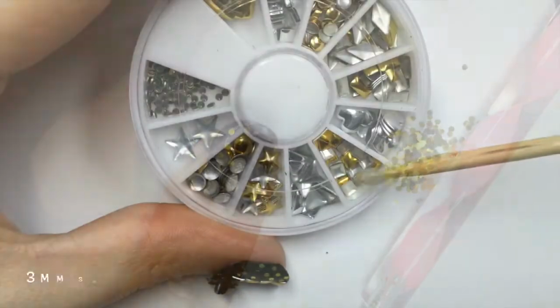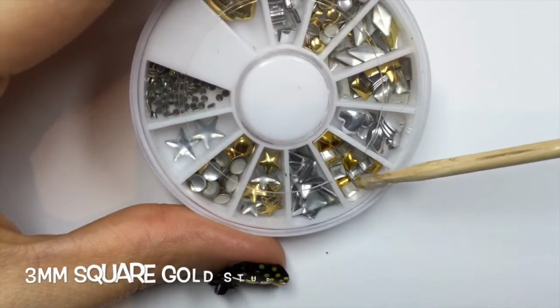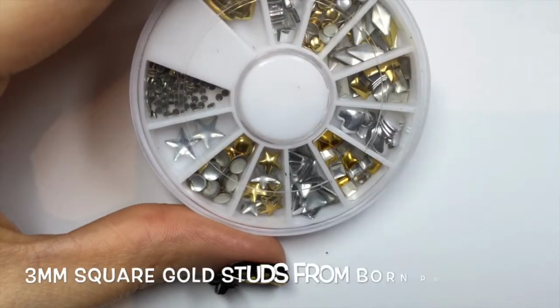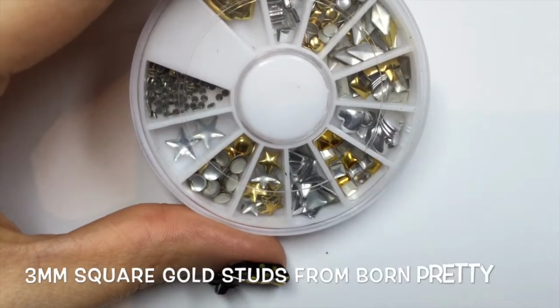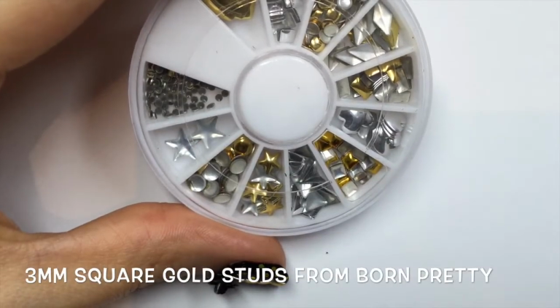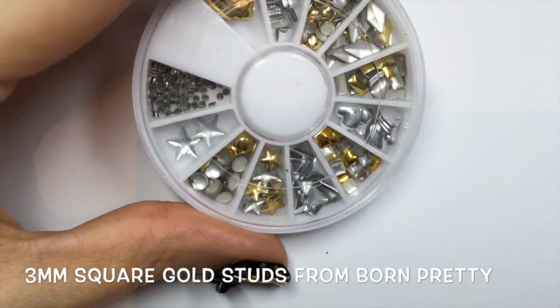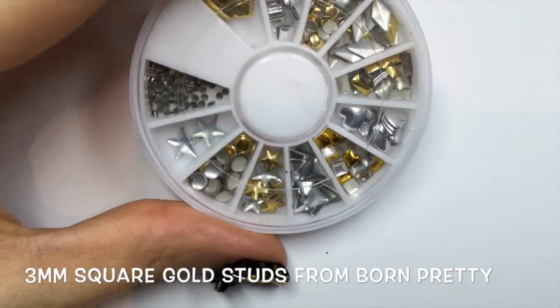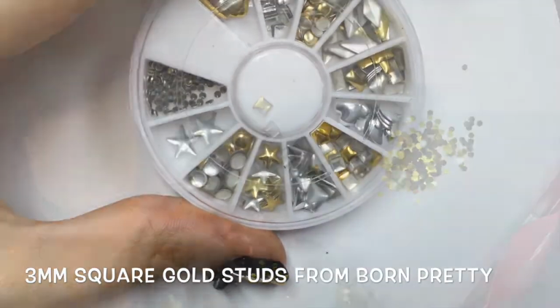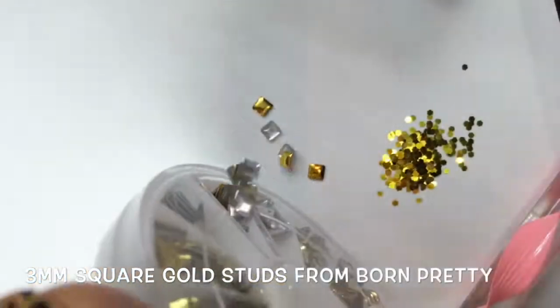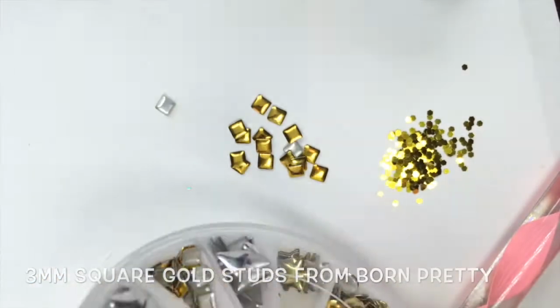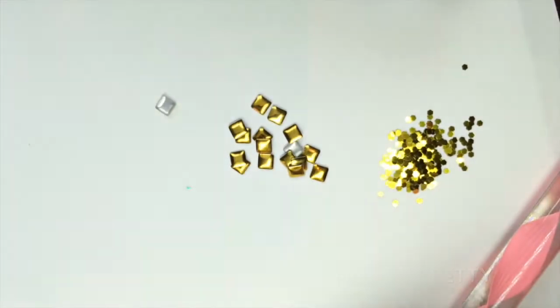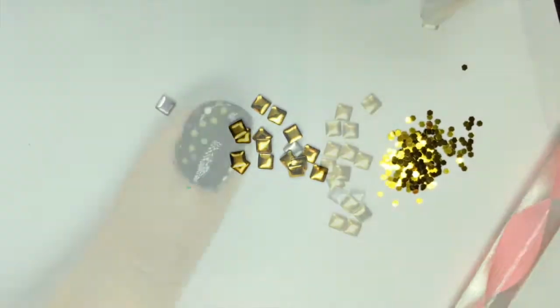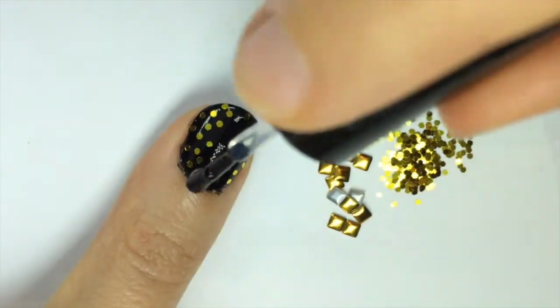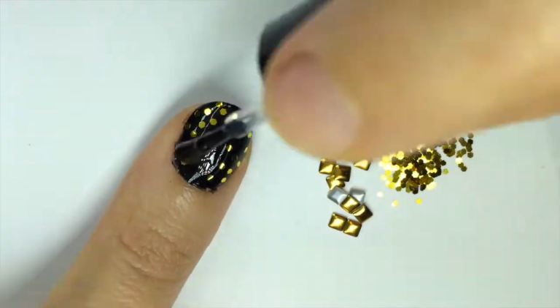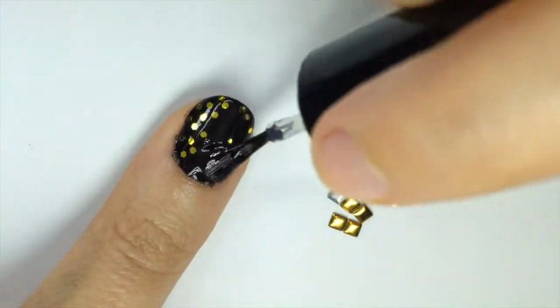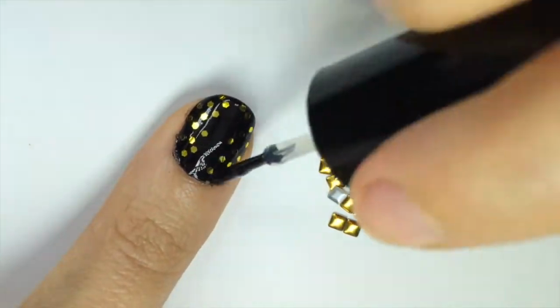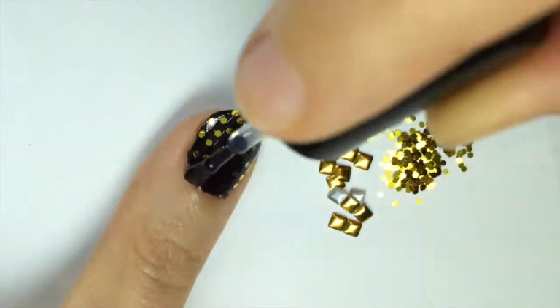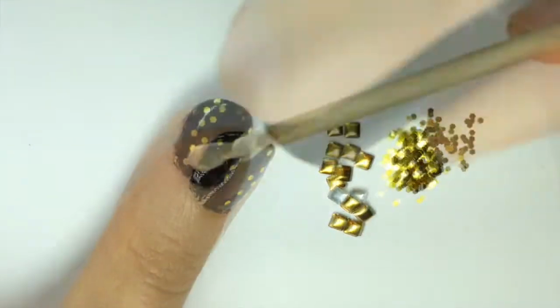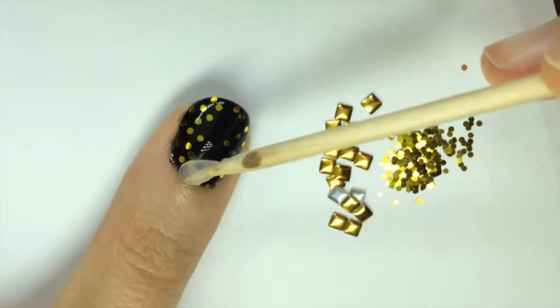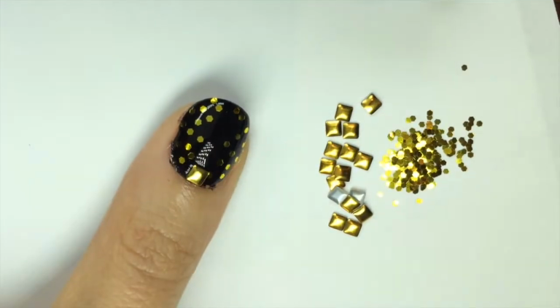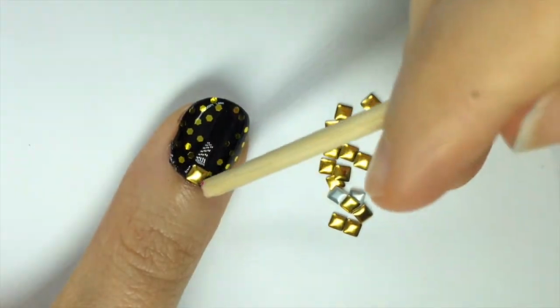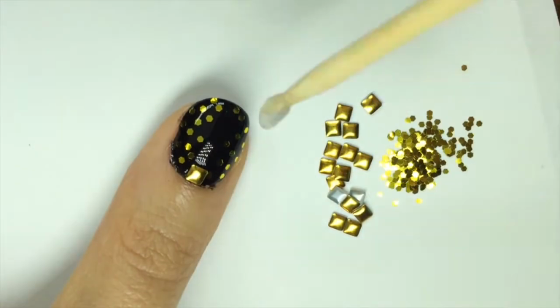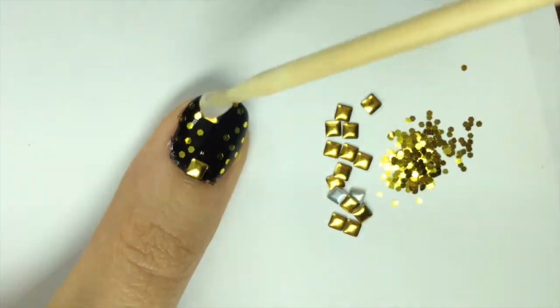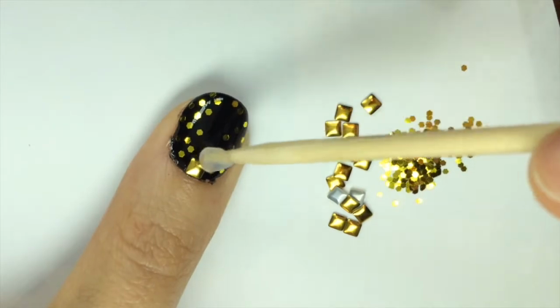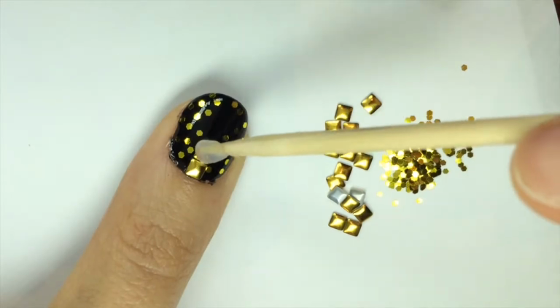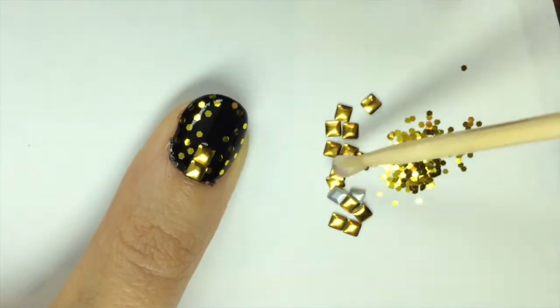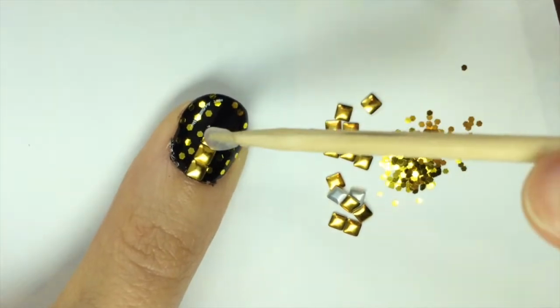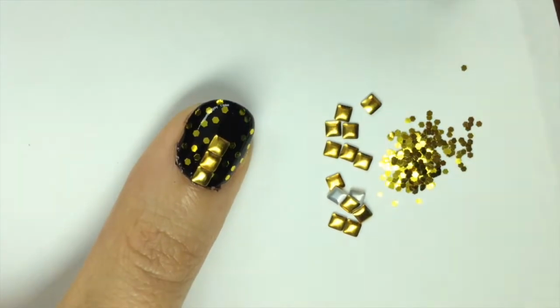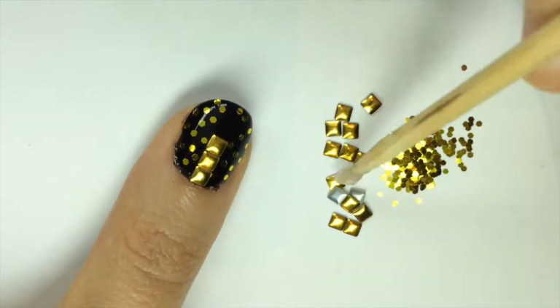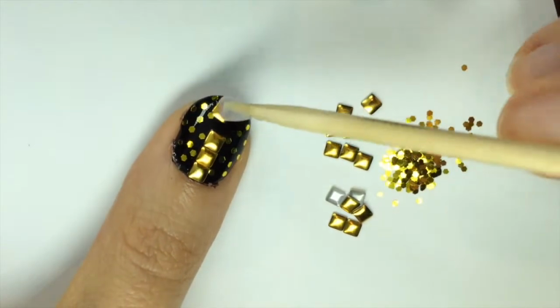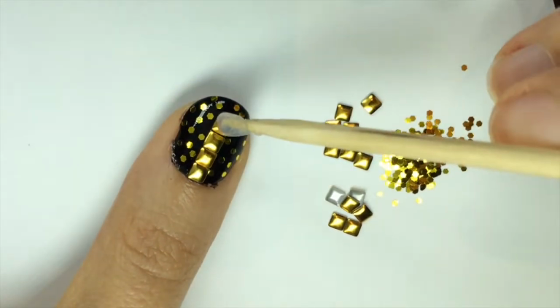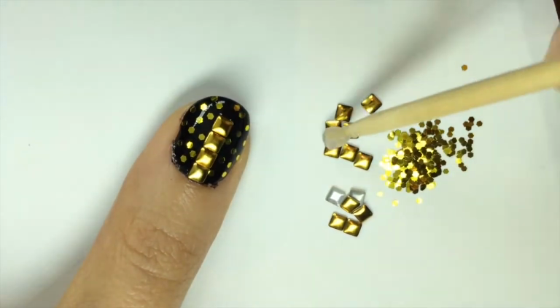For some more shiny gold I chose these square studs from a wheel from Born Pretty Store. Then after another layer of top coat I applied them in a straight line down the center with my embelly jelly on a stick and pushed them into the top coat.